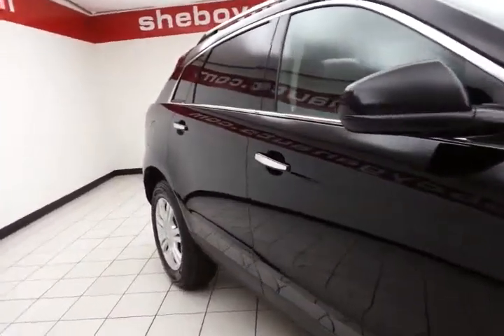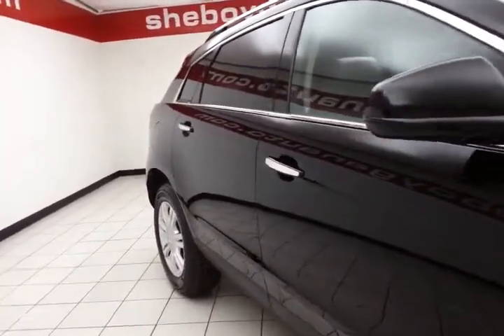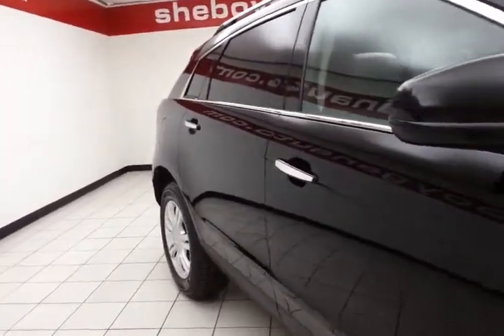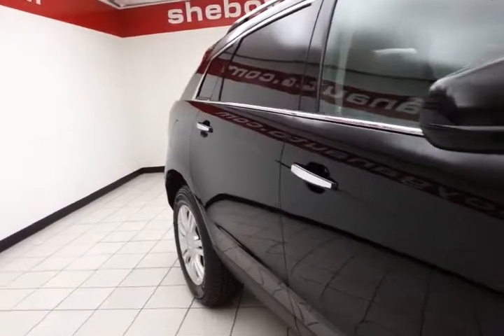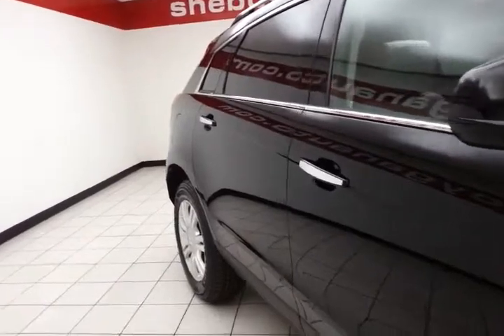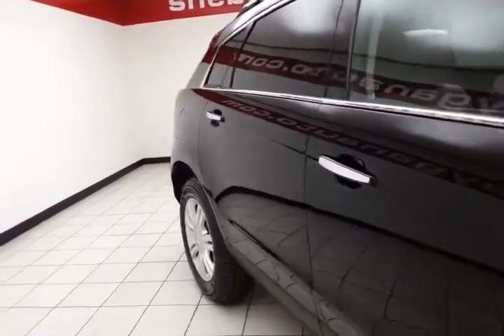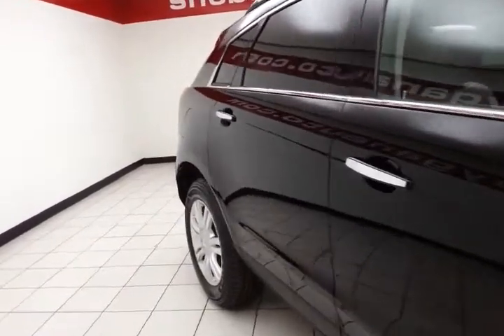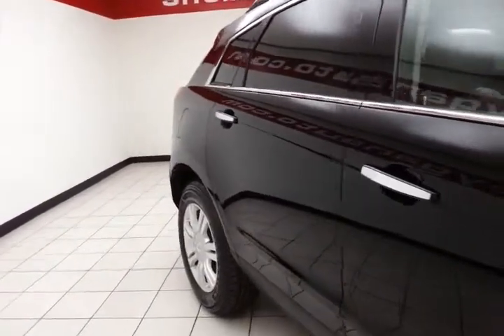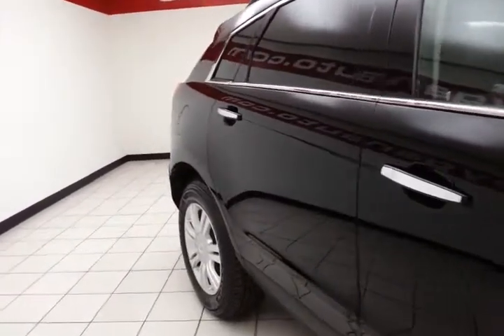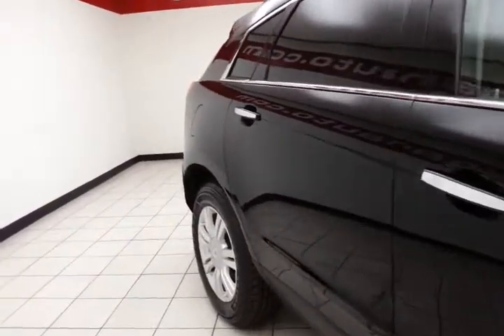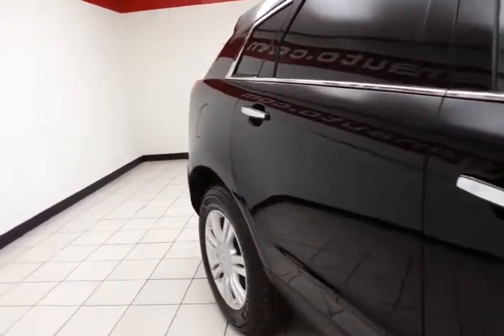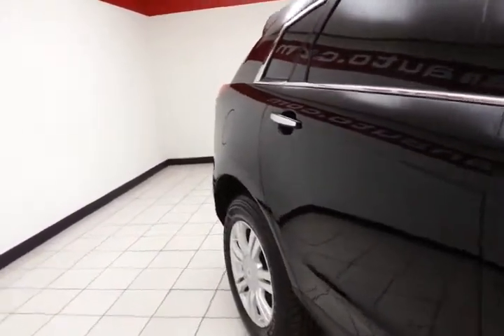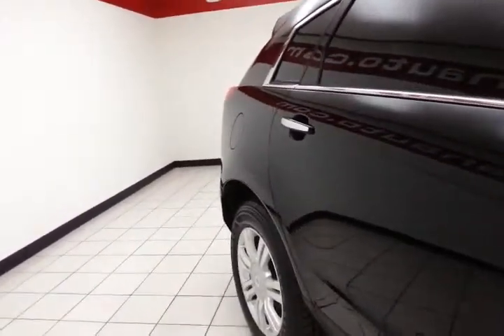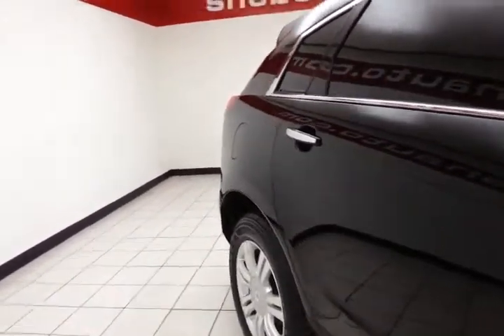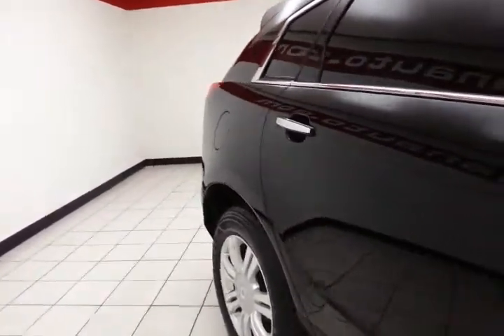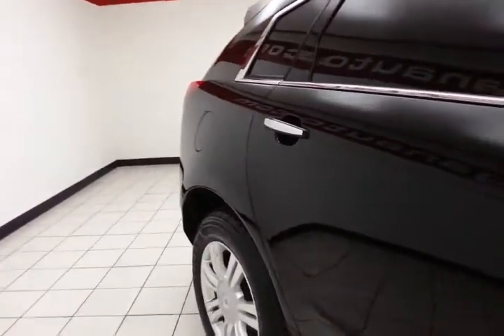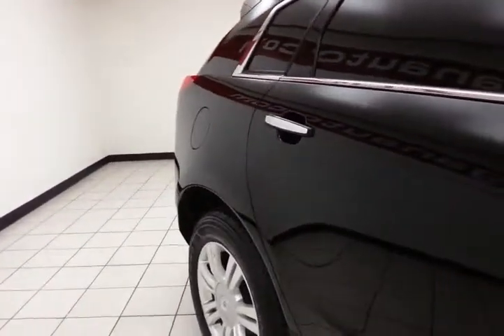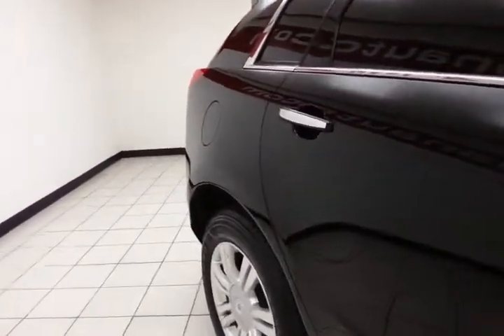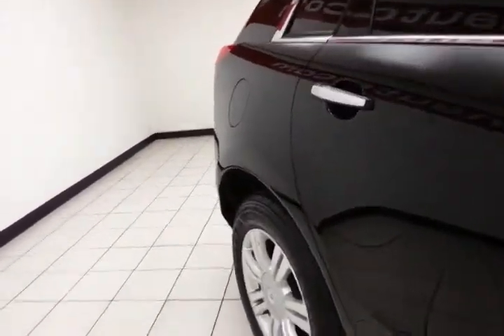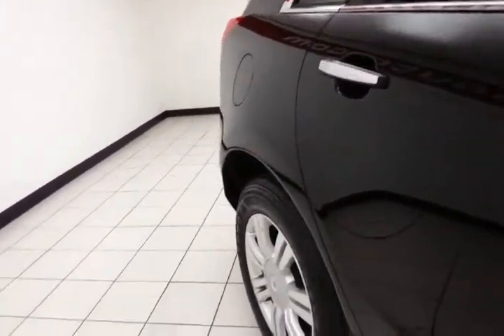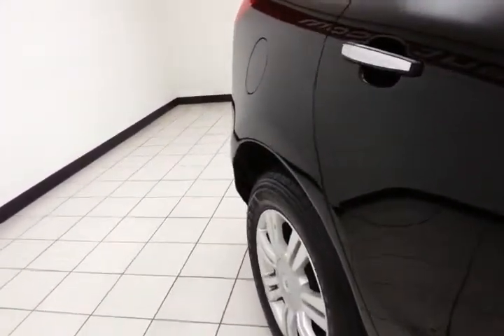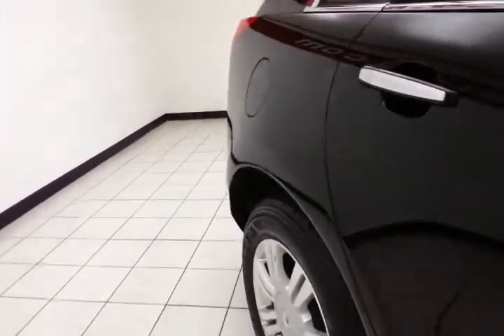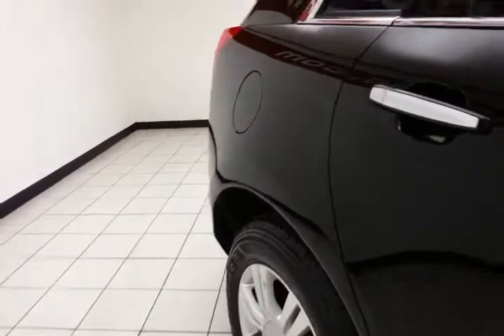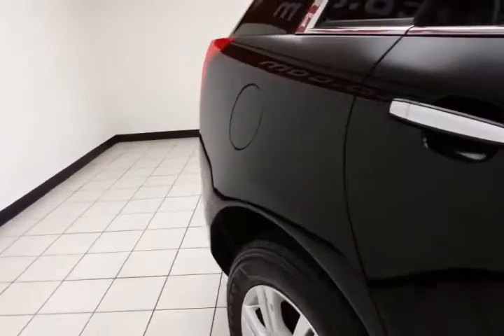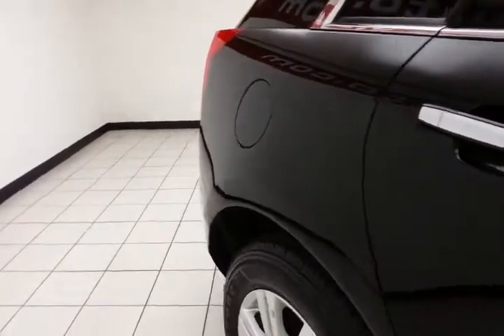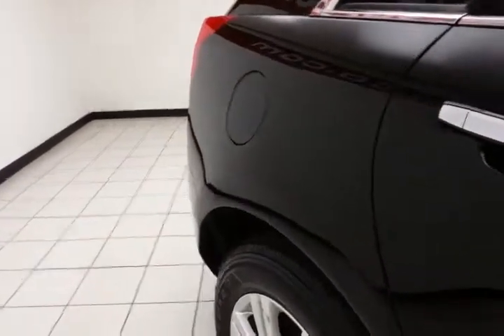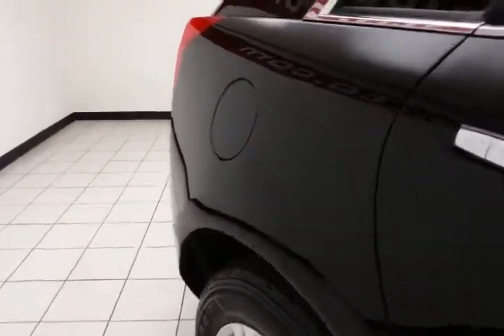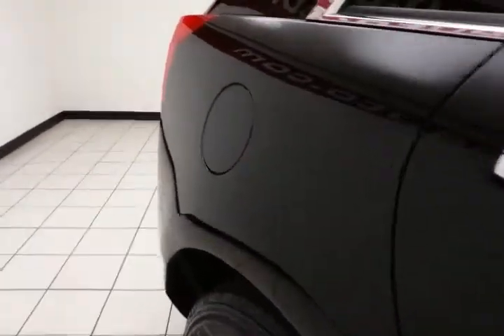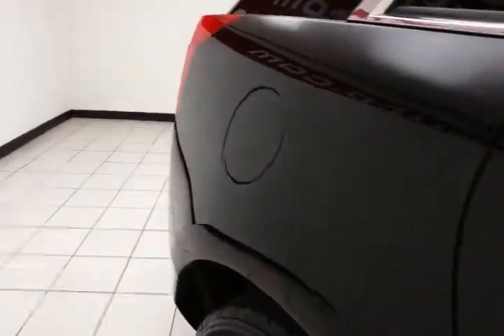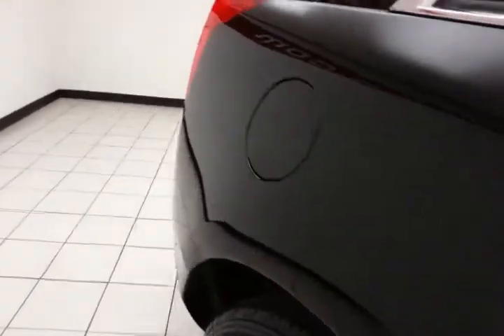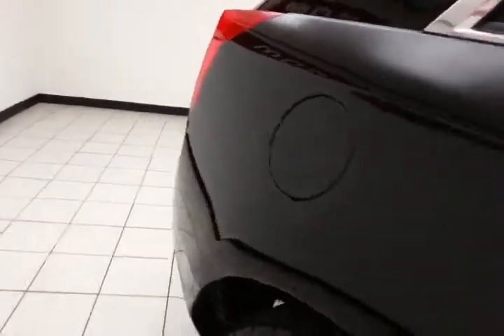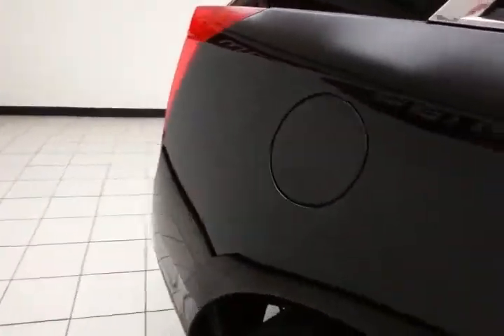The SRX is a very safe vehicle, with traction control, stability control, and side airbags throughout — all helping to give it a 5-star front-end and side government crash rating.